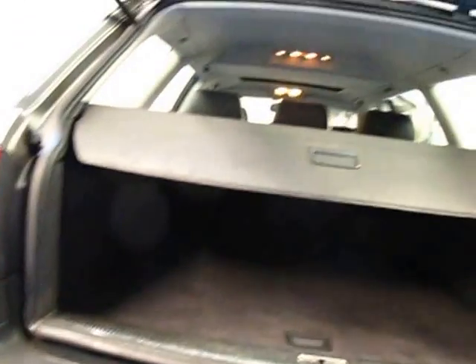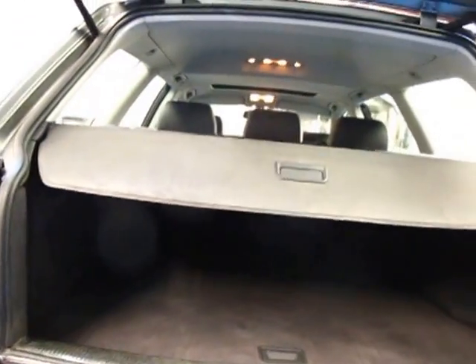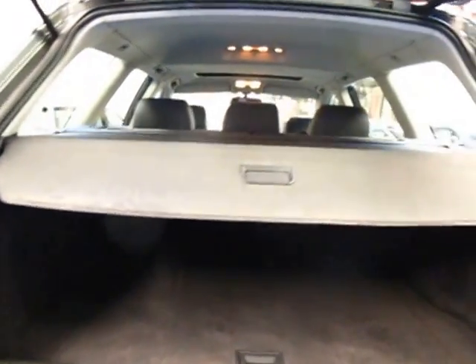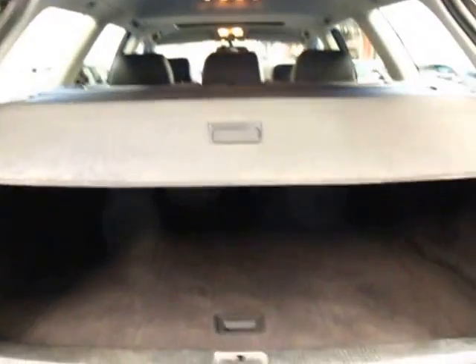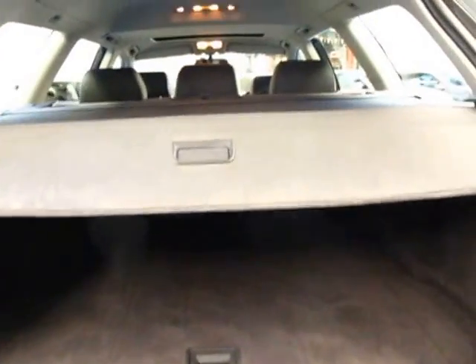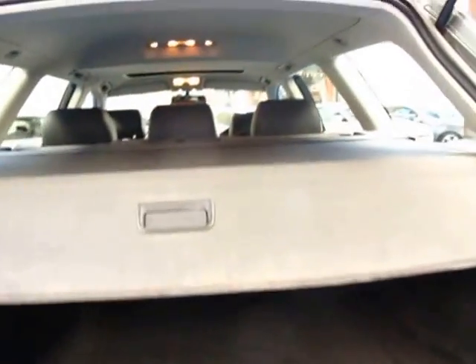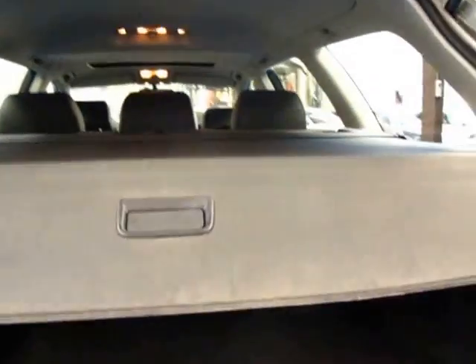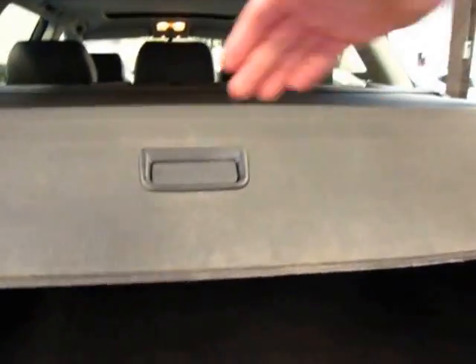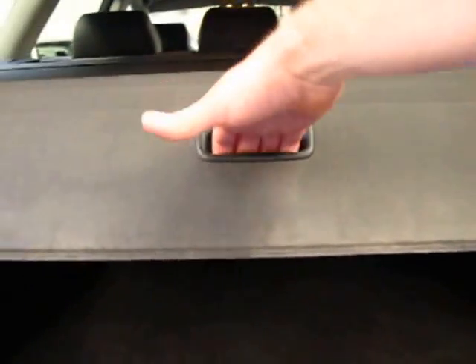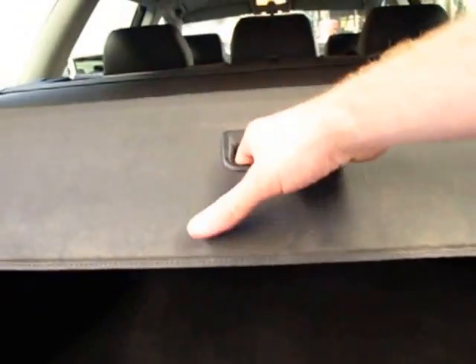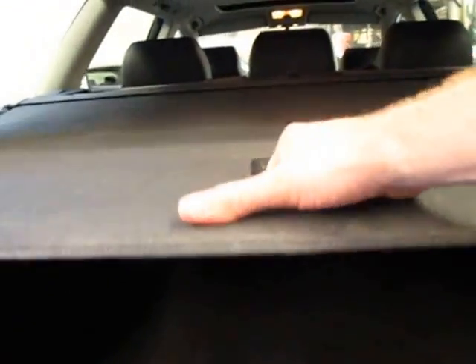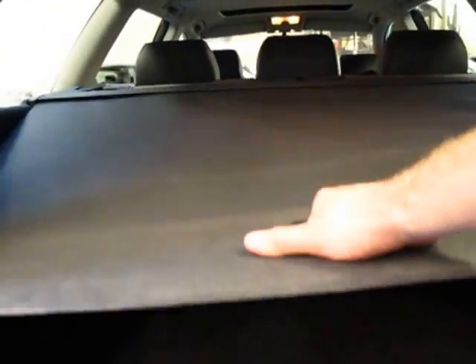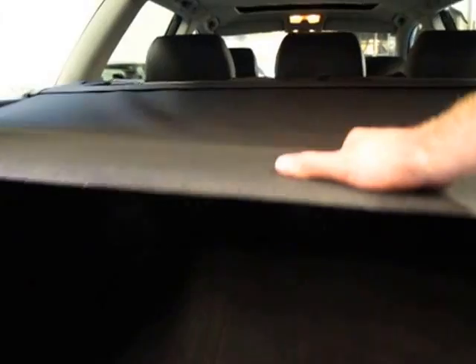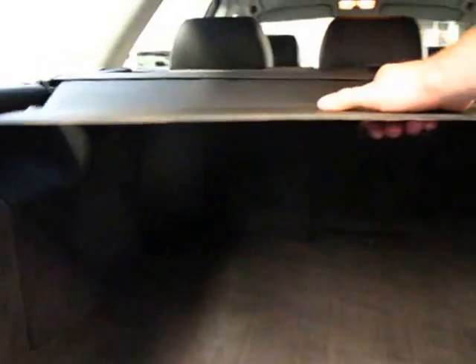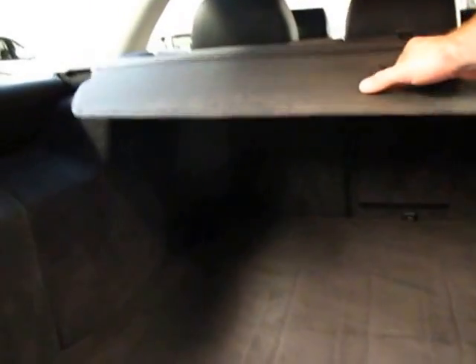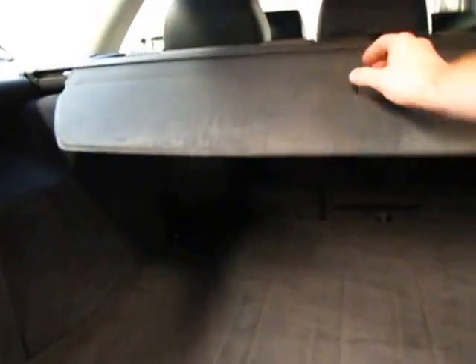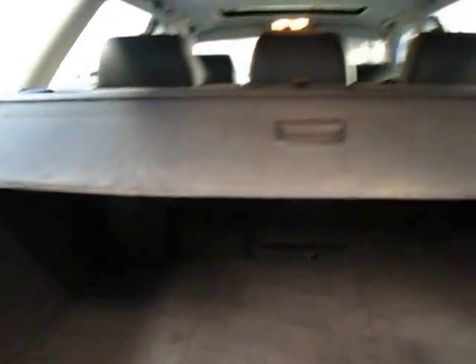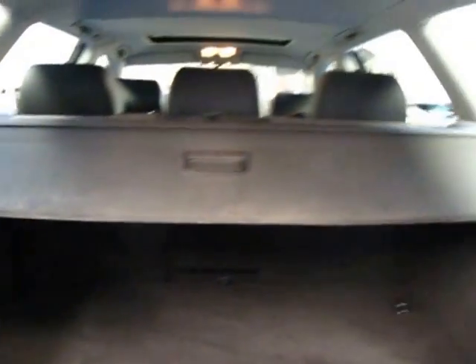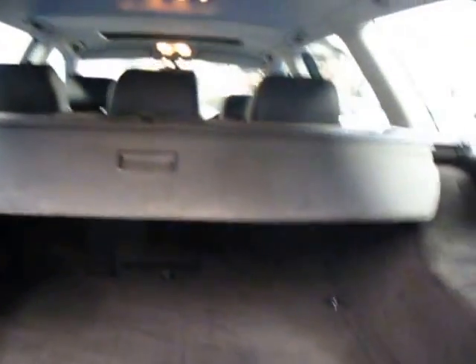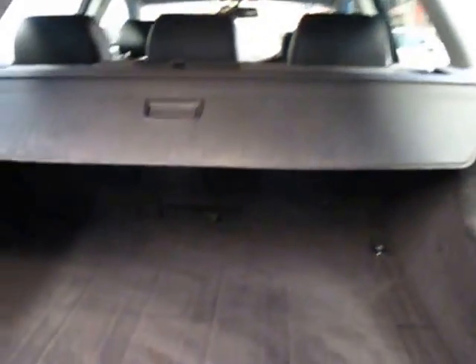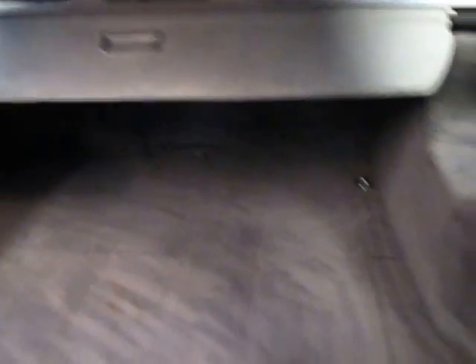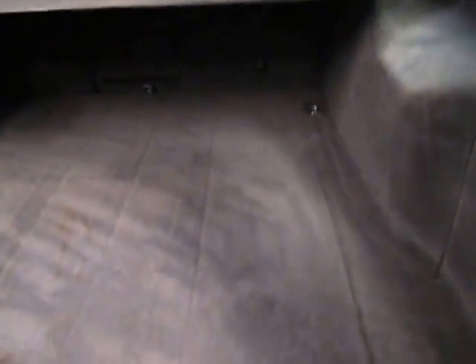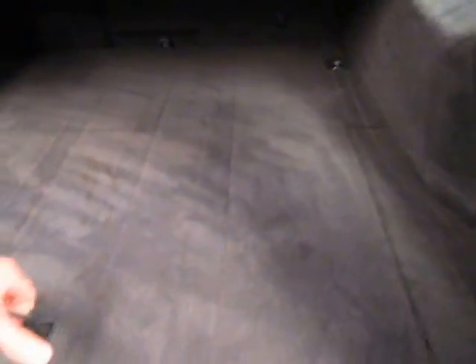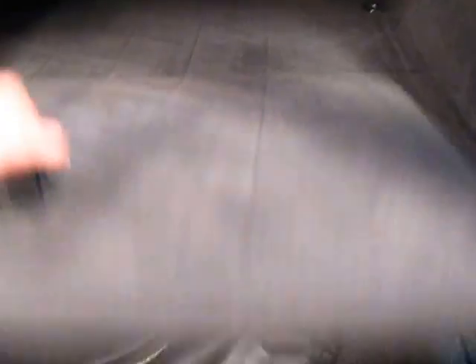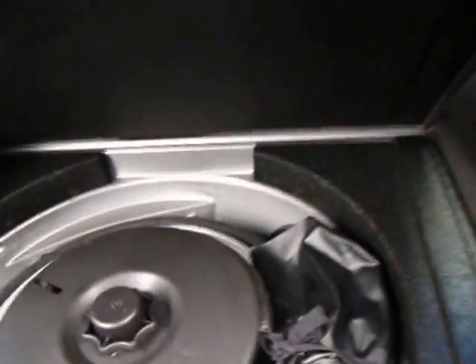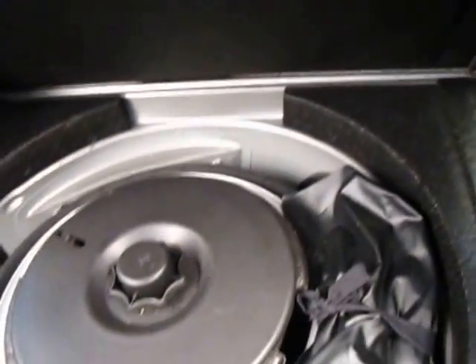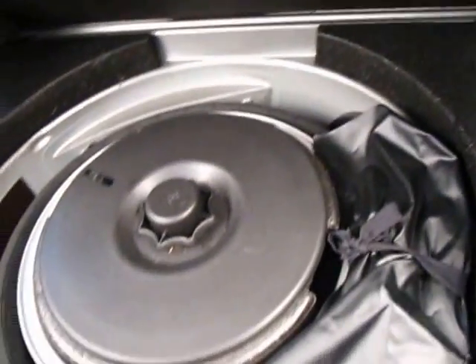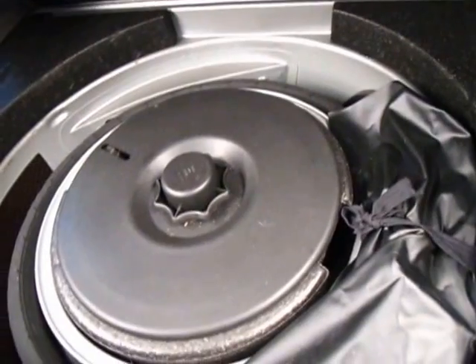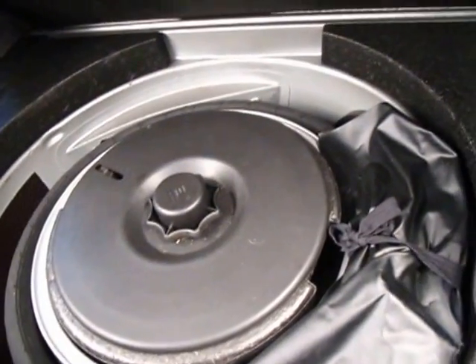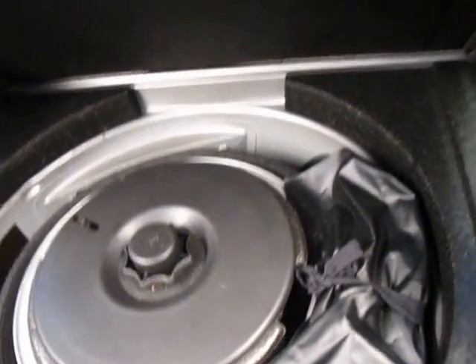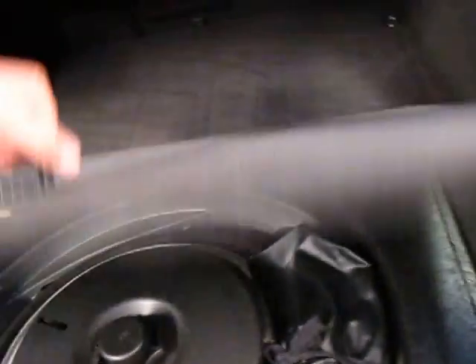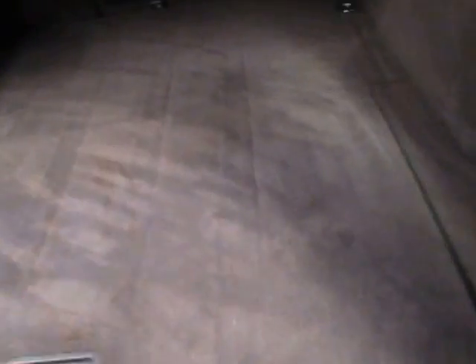So they've got lots of room. The seats fold down to give you lots of loading space. It does have the spare wheel in there as well with all your tools.